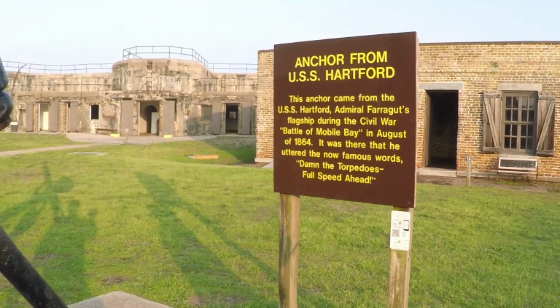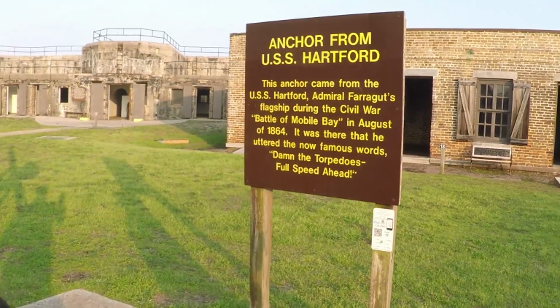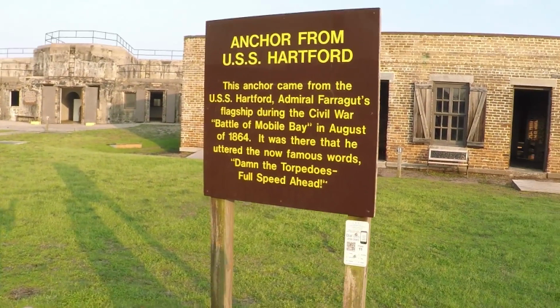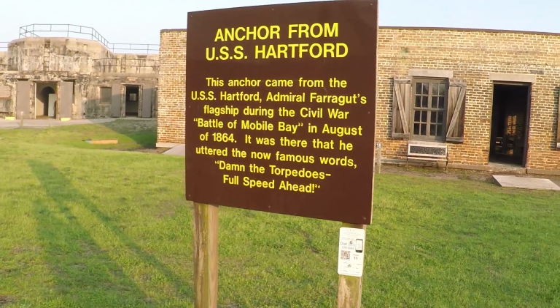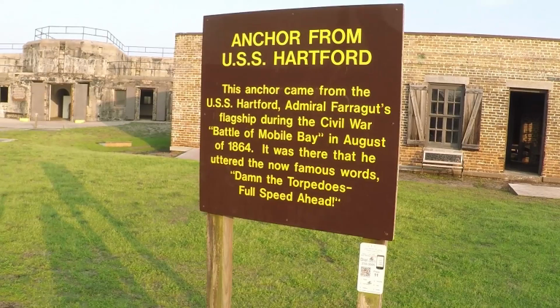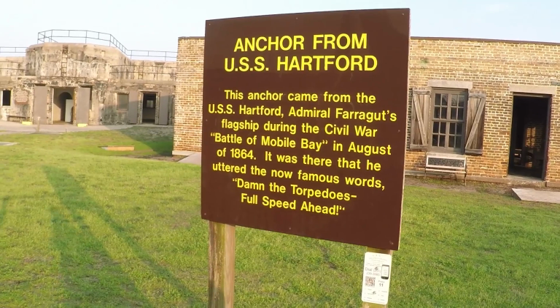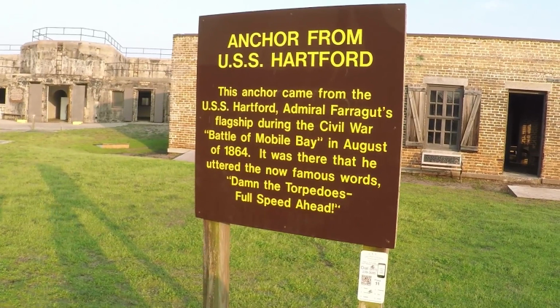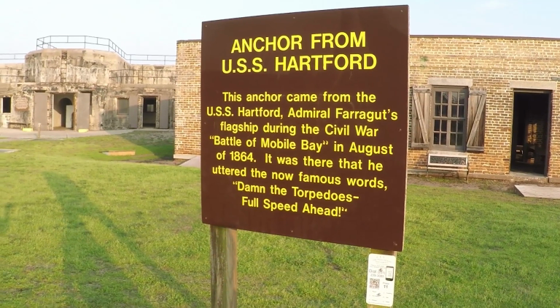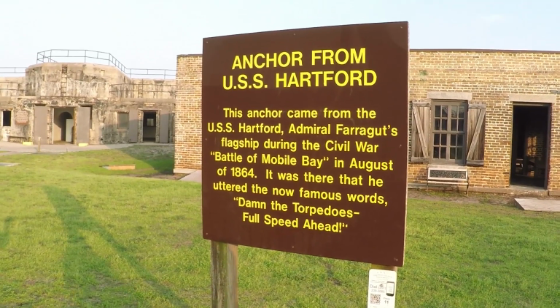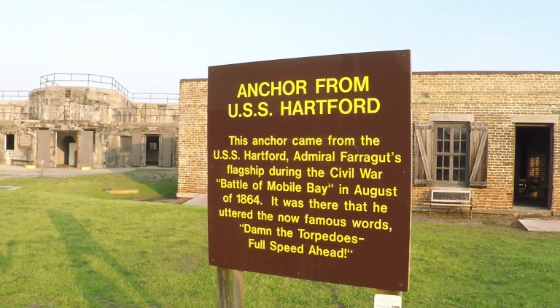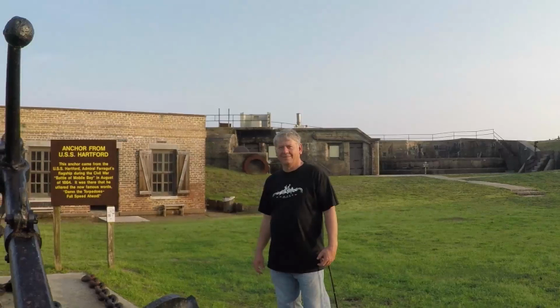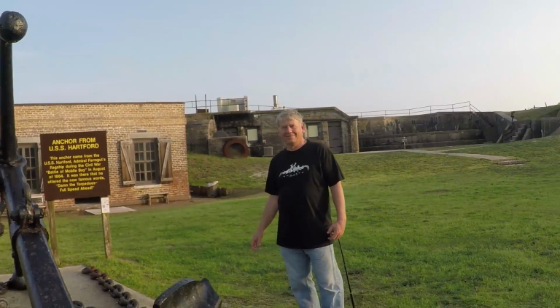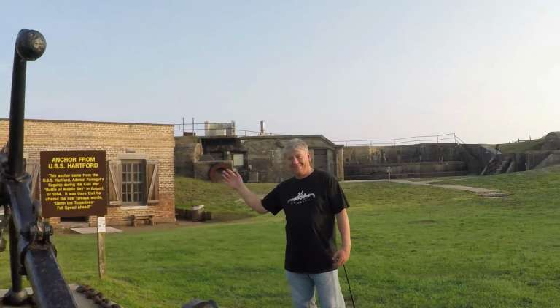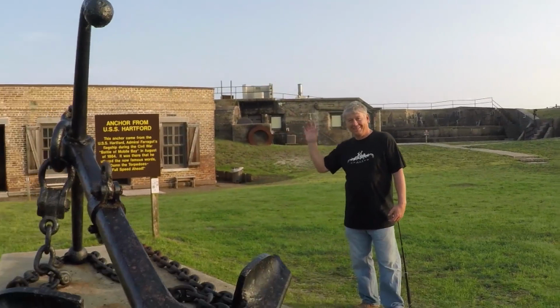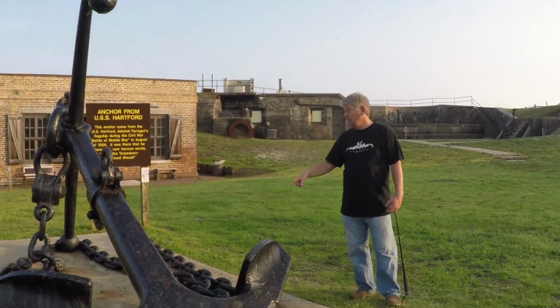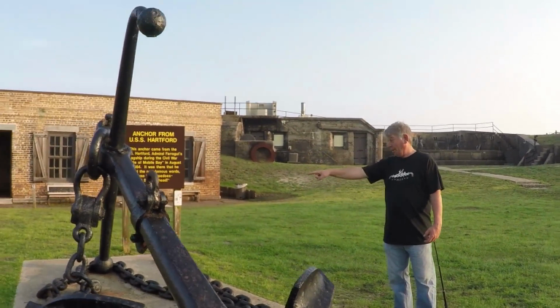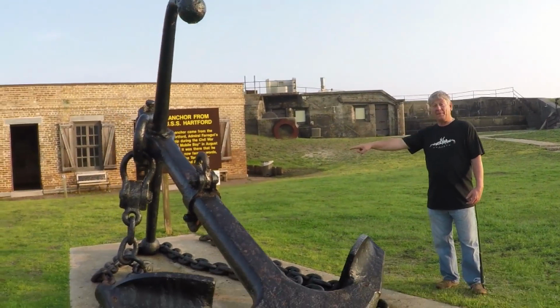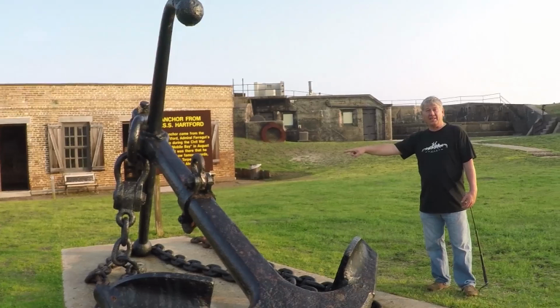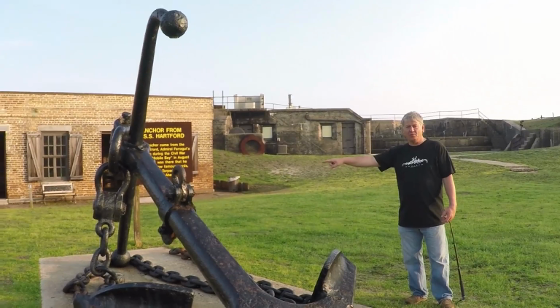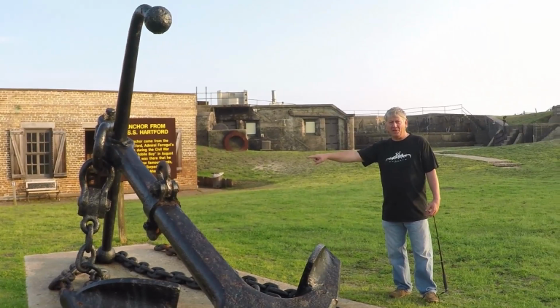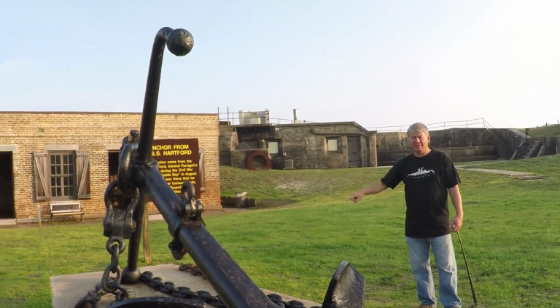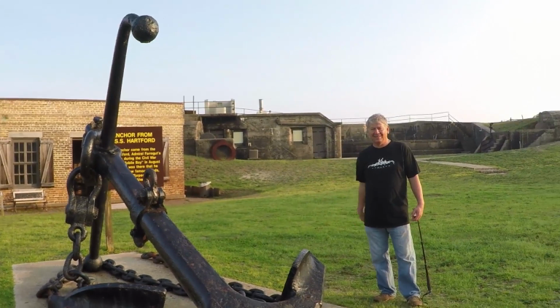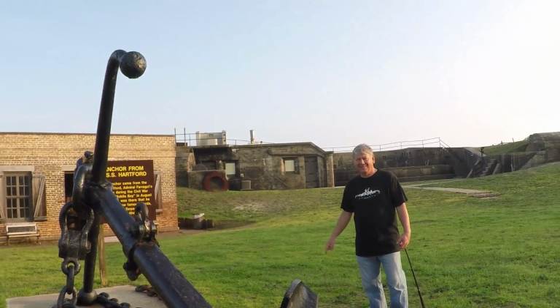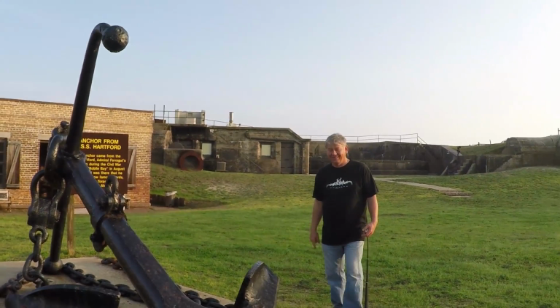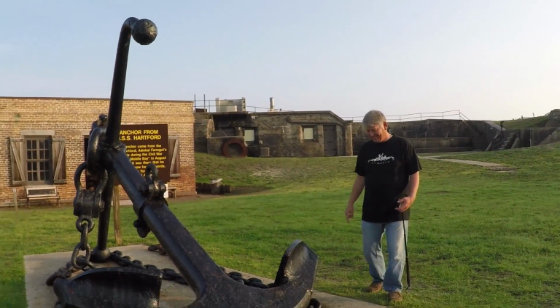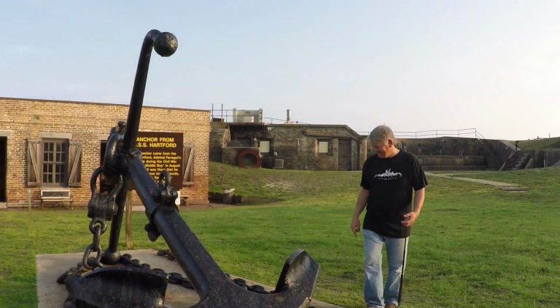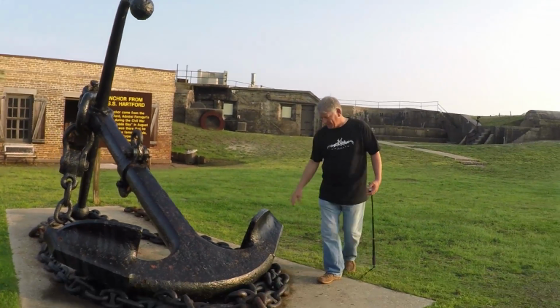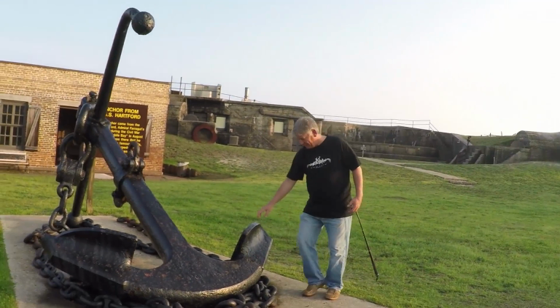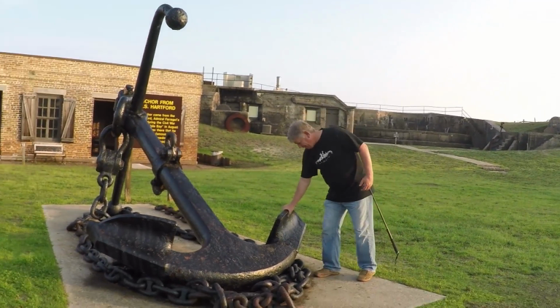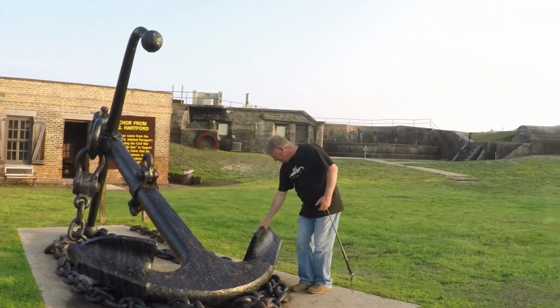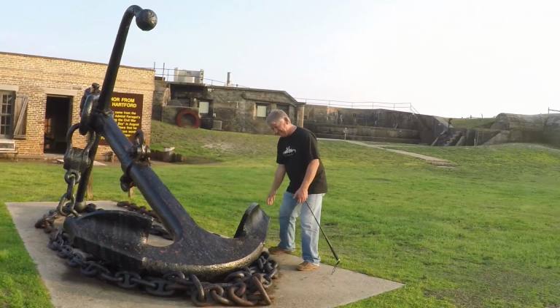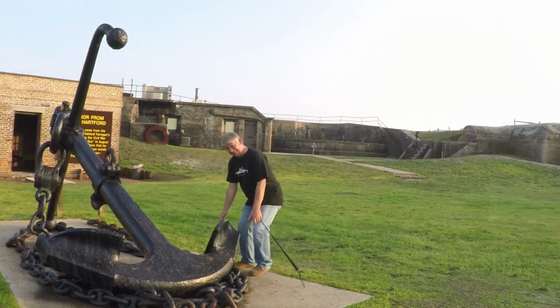My mom would like to see that because she doesn't like it — I have no fear. What is that? I need that on my boat. I don't think that'll fit on your boat. It might sink your boat.